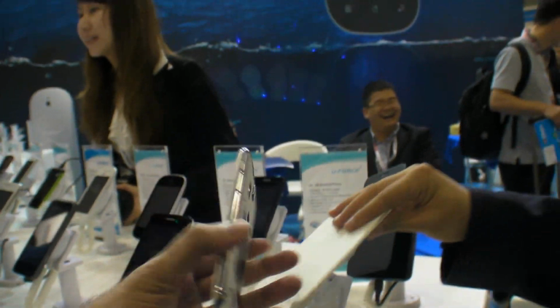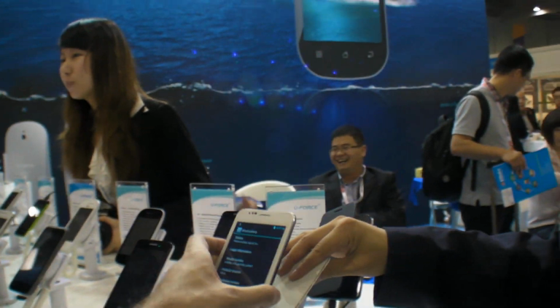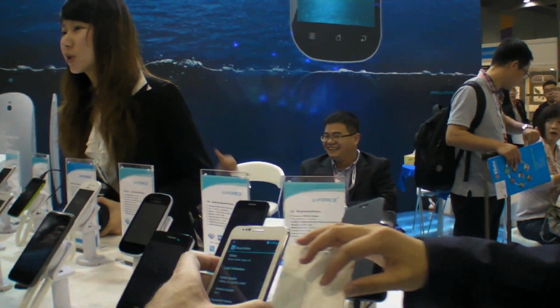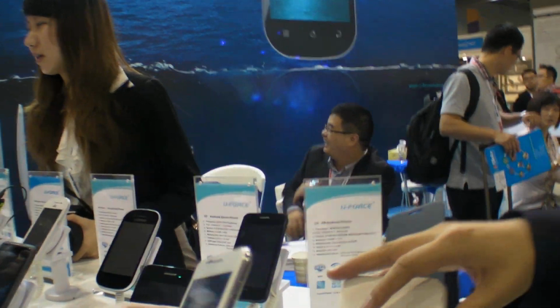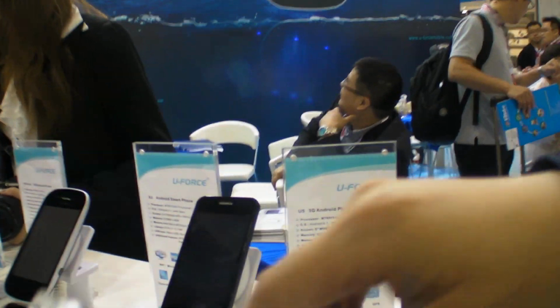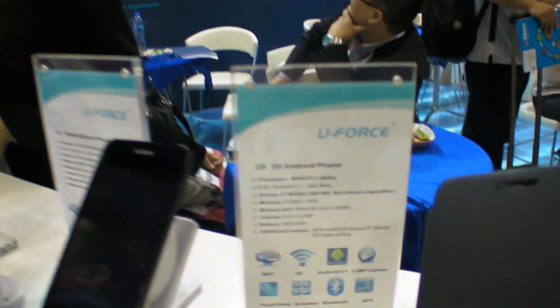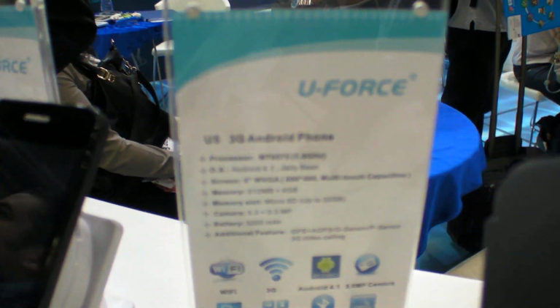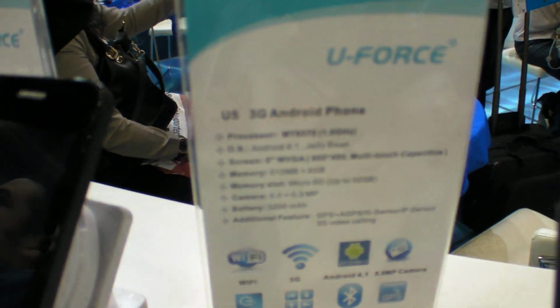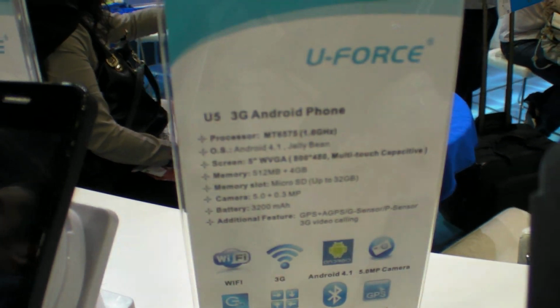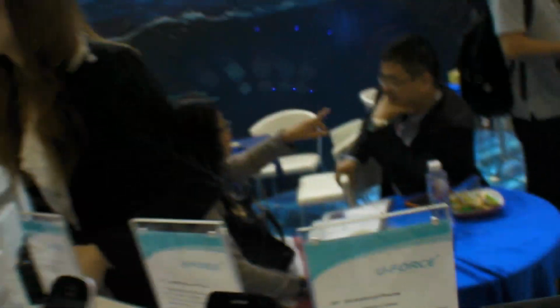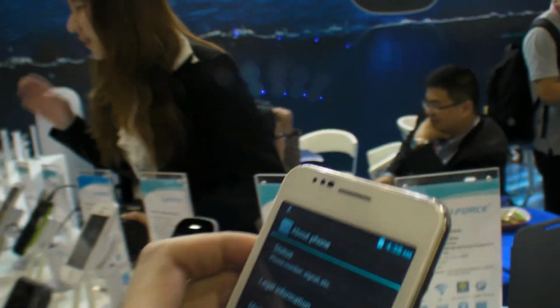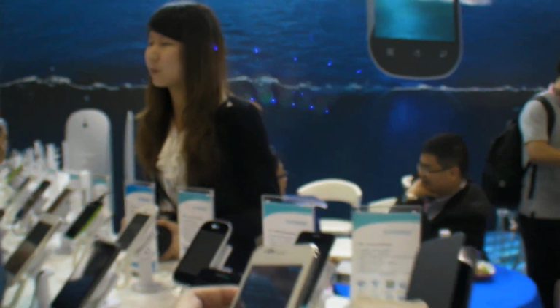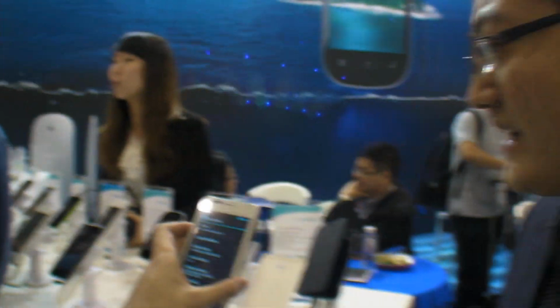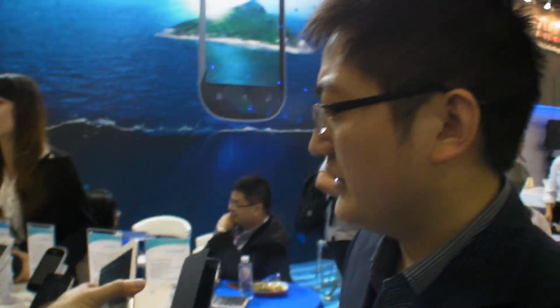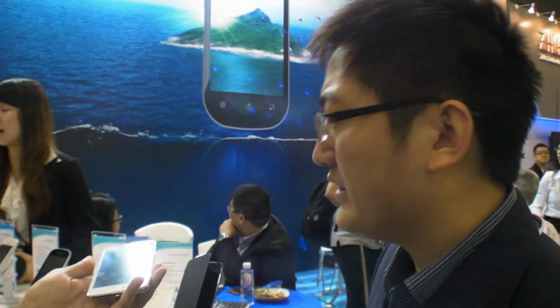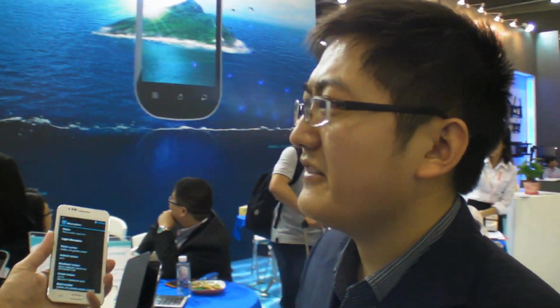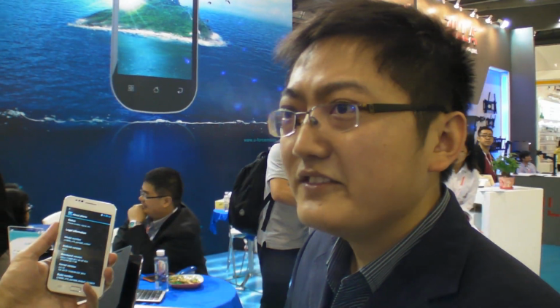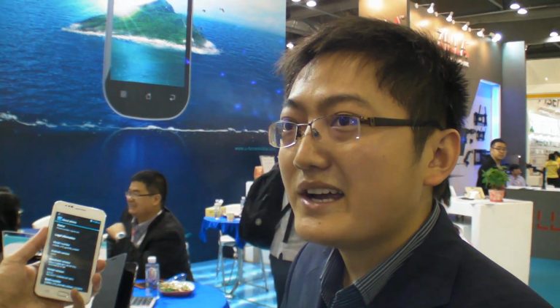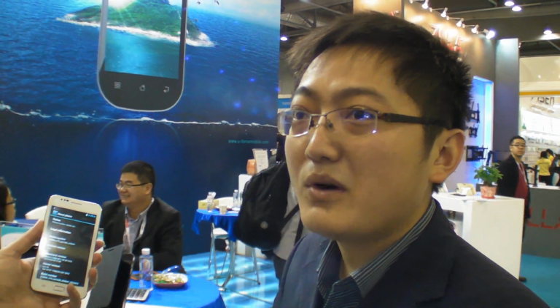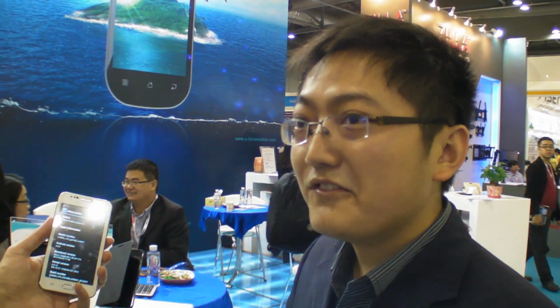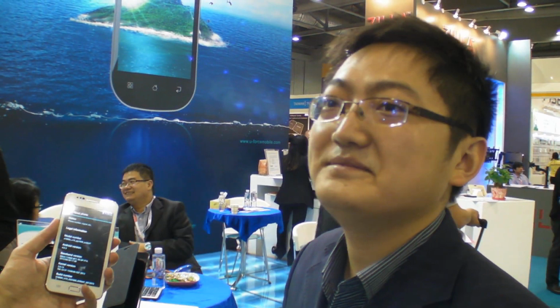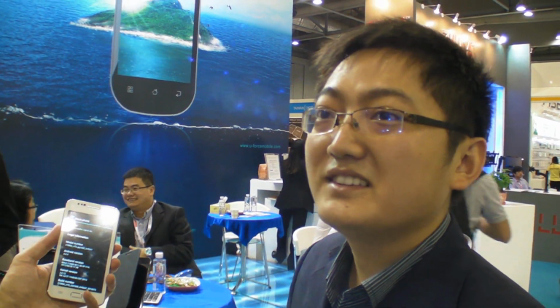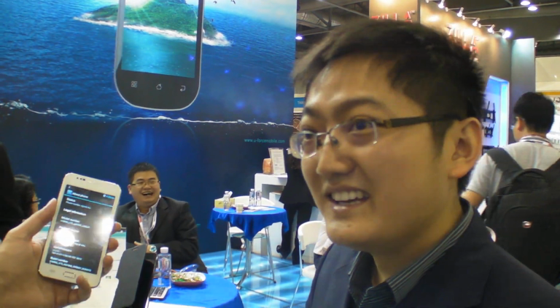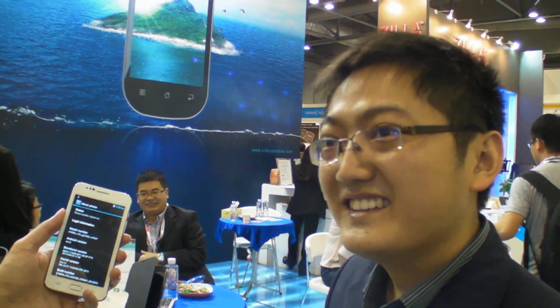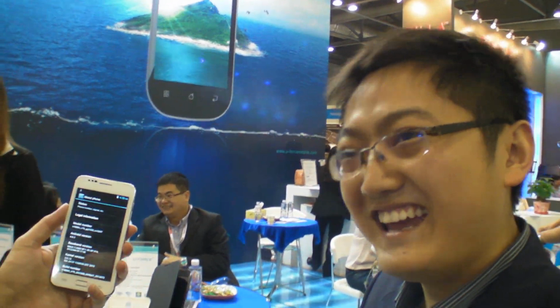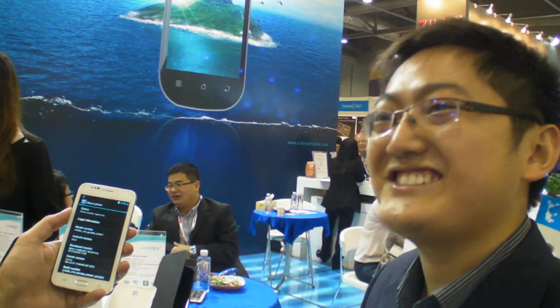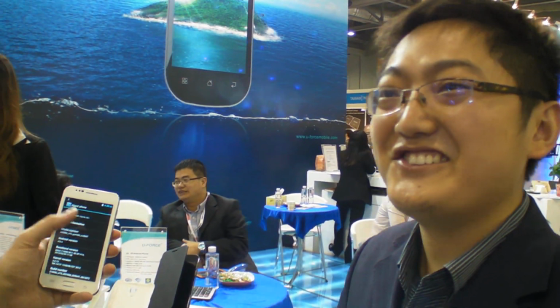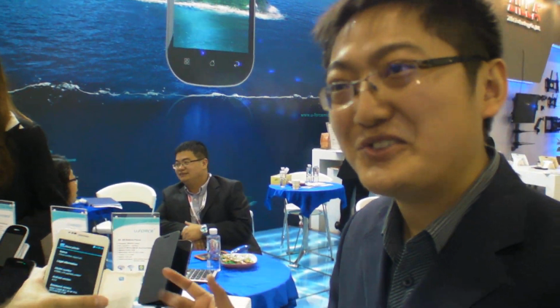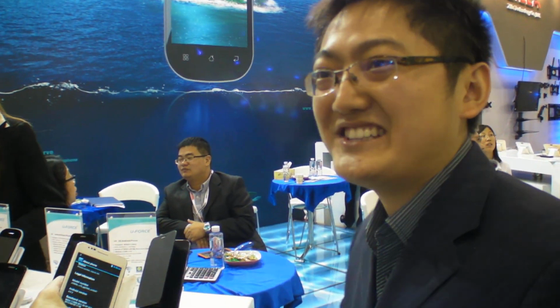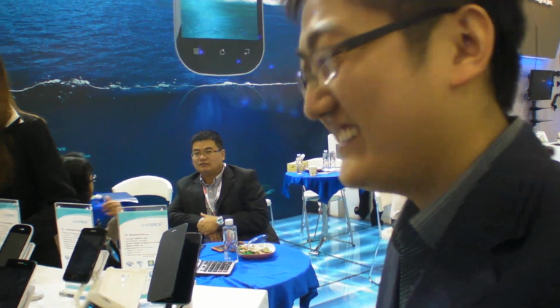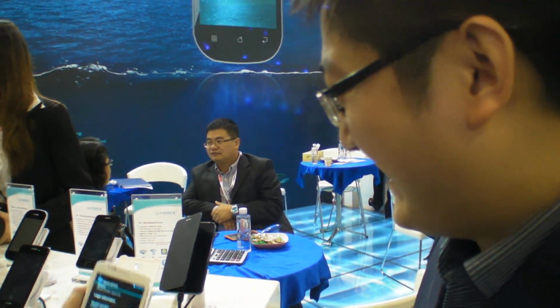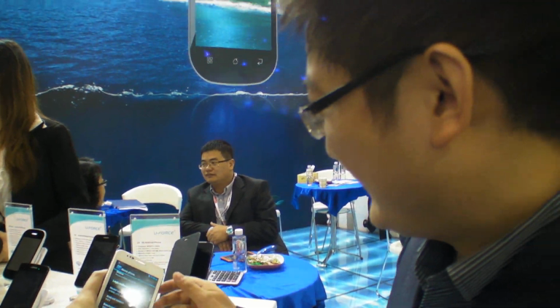So what is the difference in price between MT6575 and MT6577 for the same product? If you need the MT6575, the price is $115. Three dollars more, you get dual-core. That's crazy!